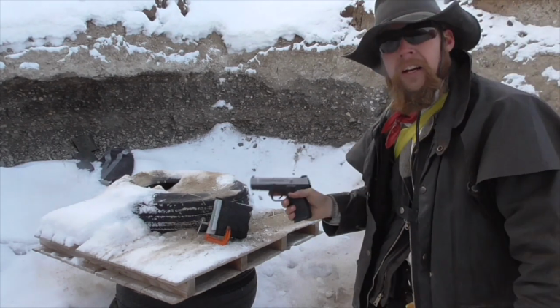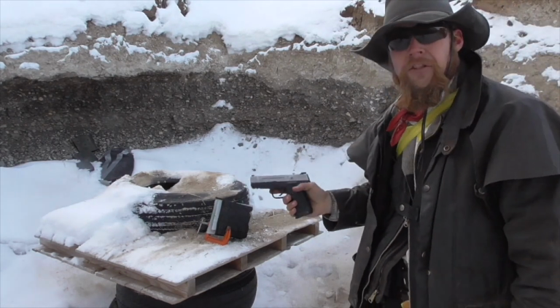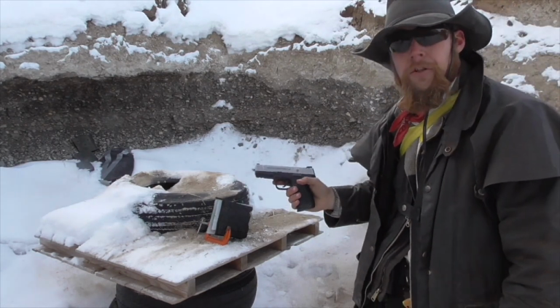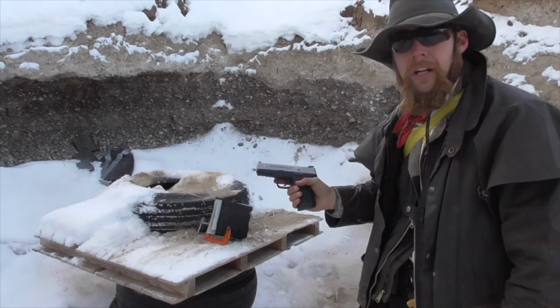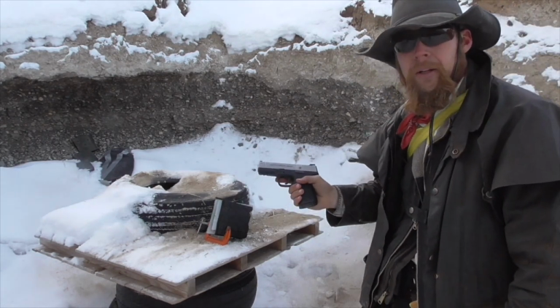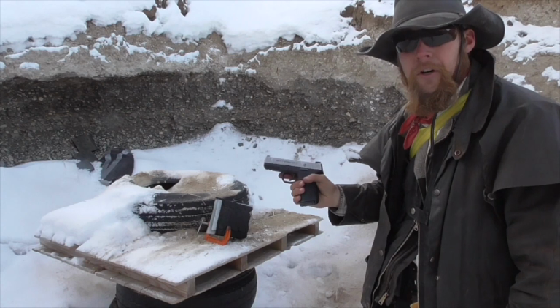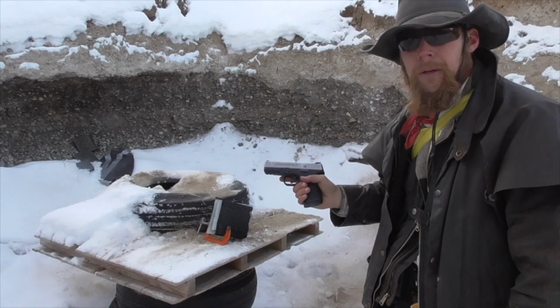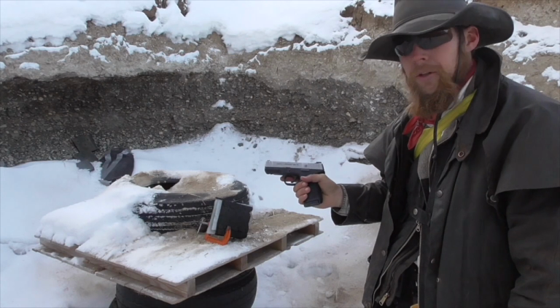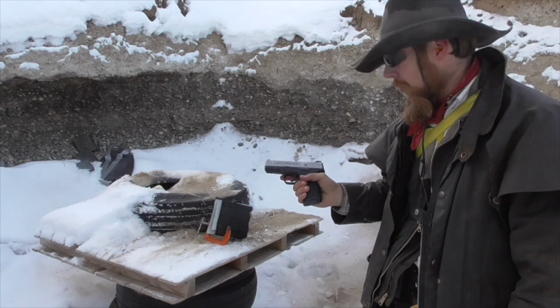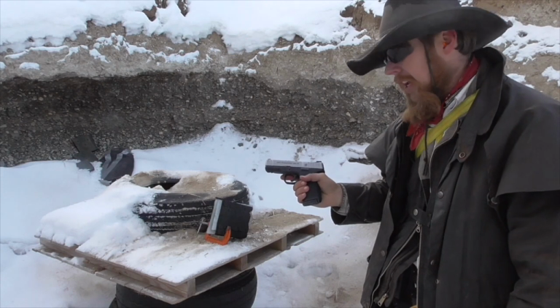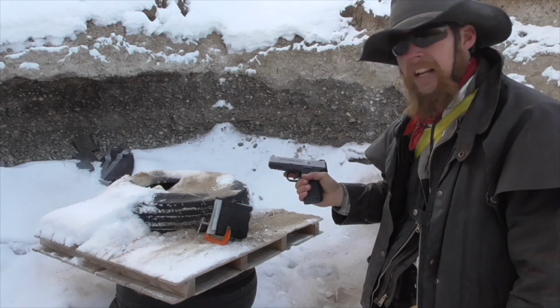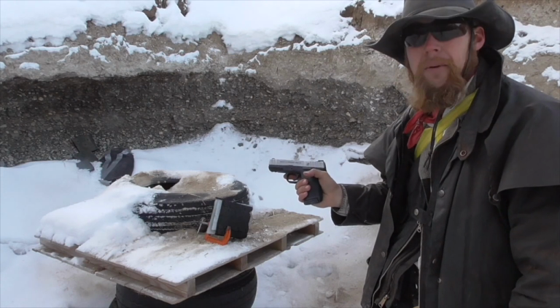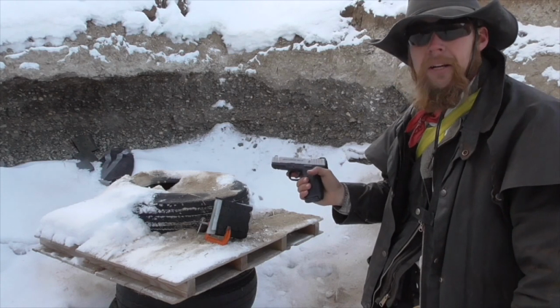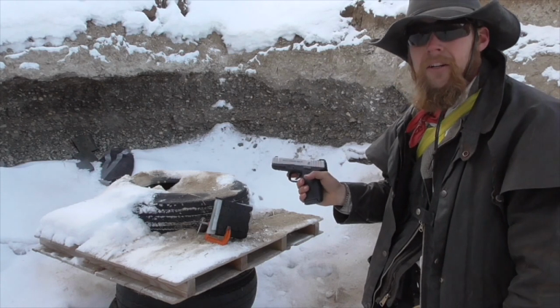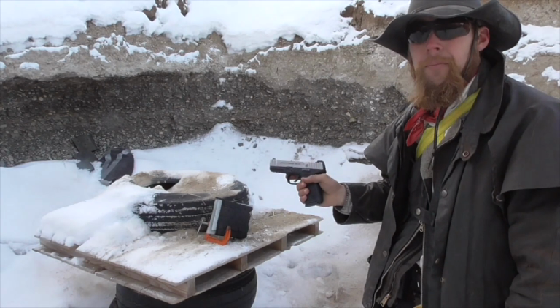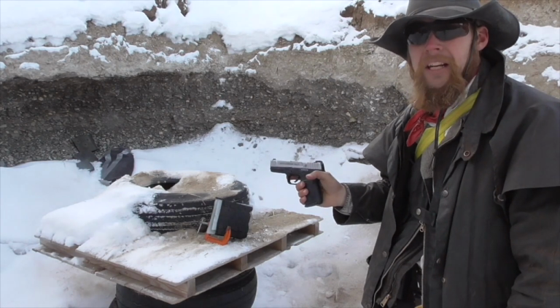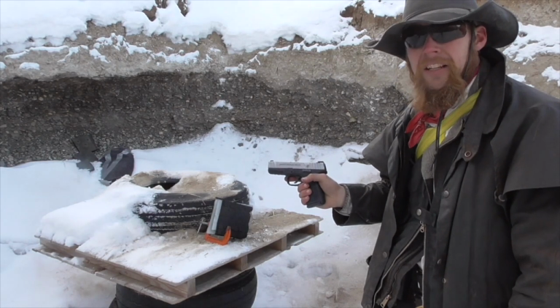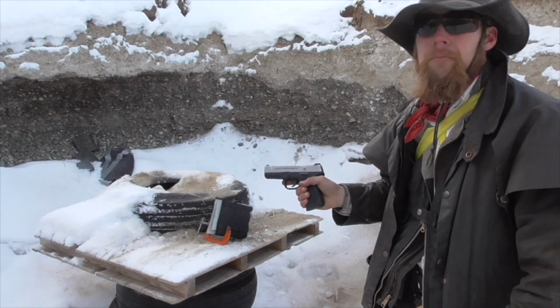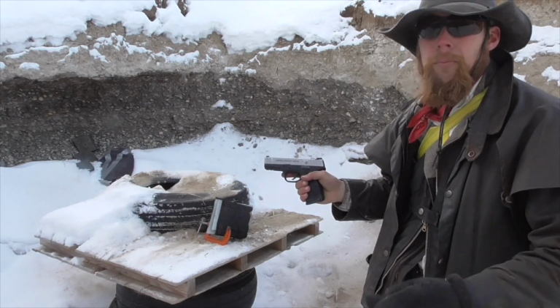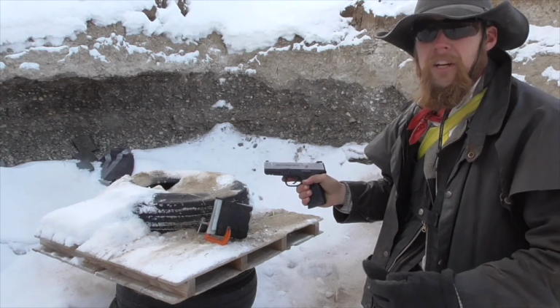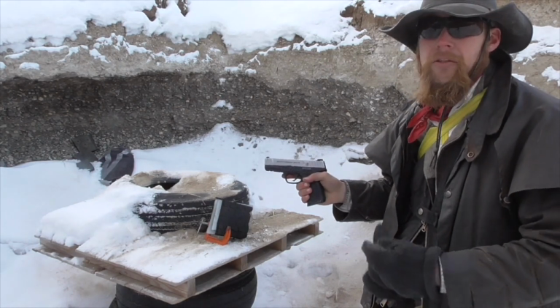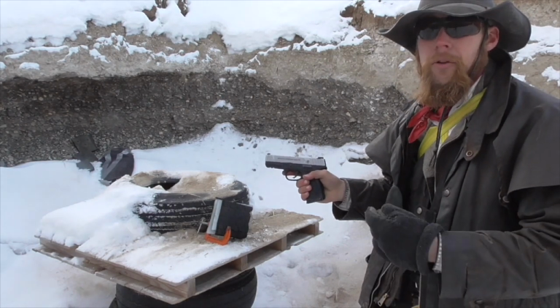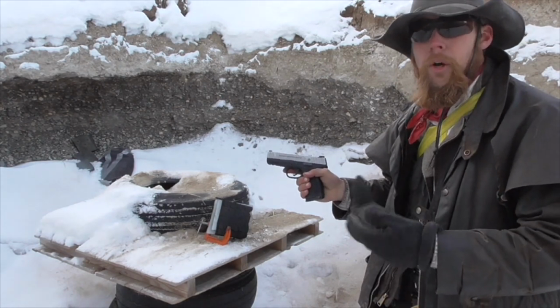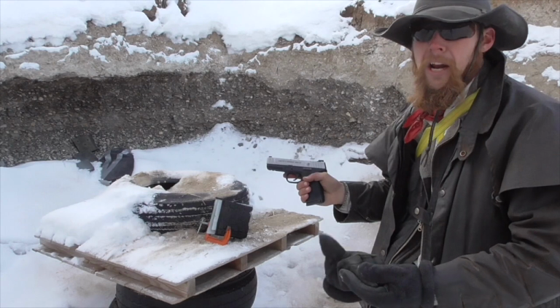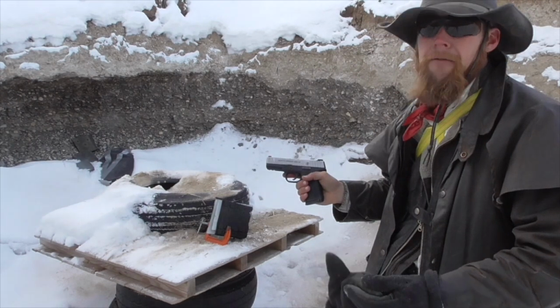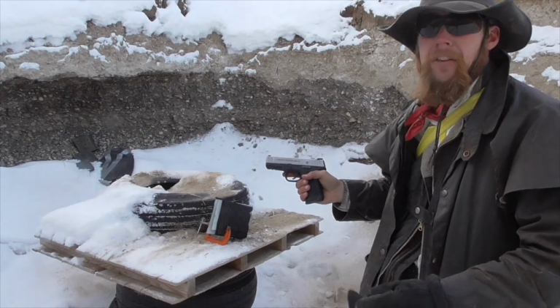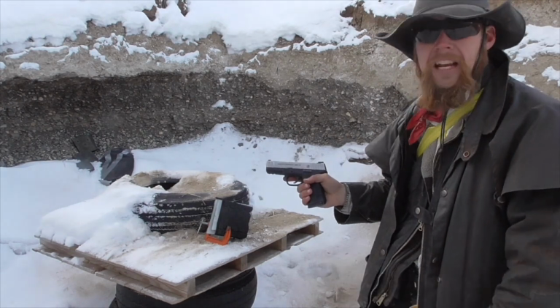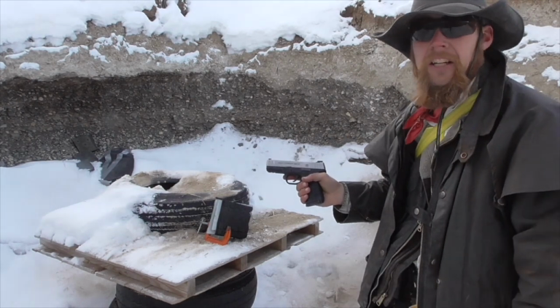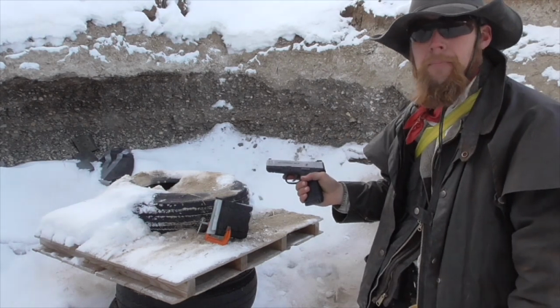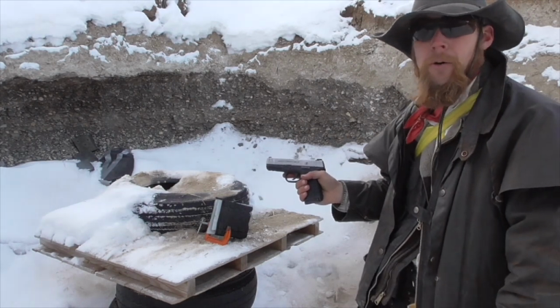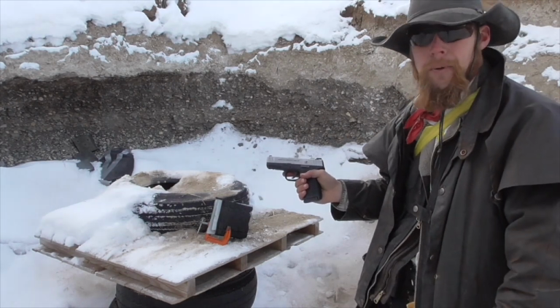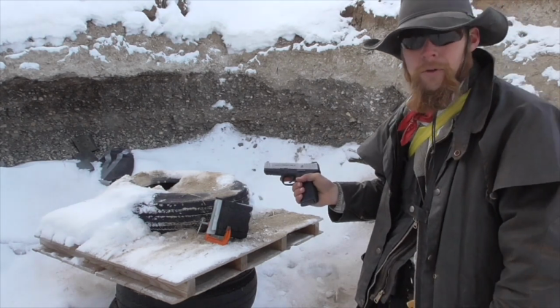As usual, I'm going to start by shooting it with a 9mm automatic handgun, representing the lower half of the handgun power spectrum.